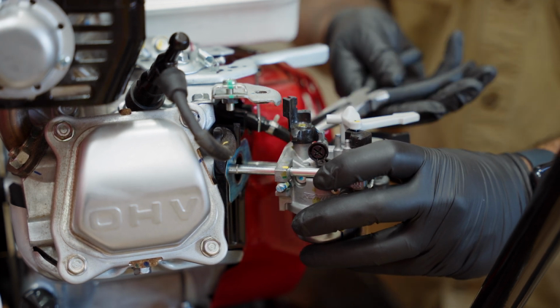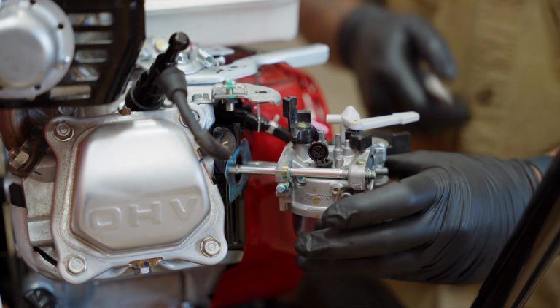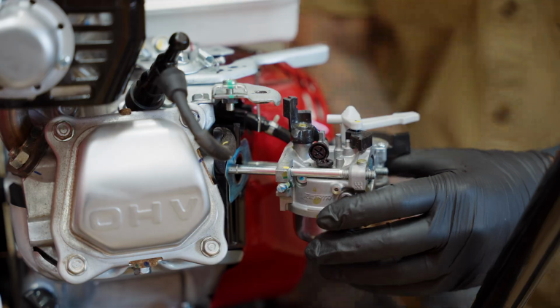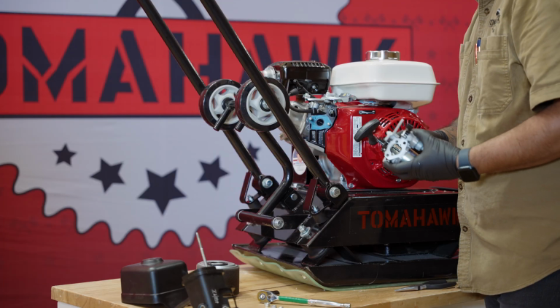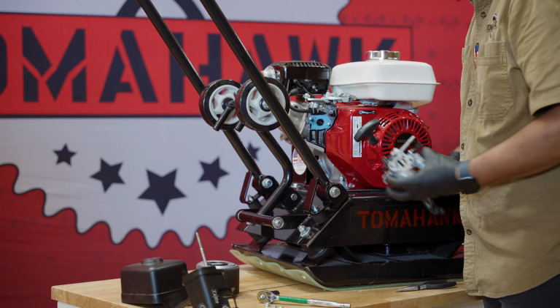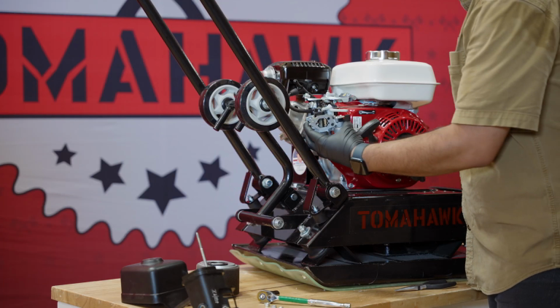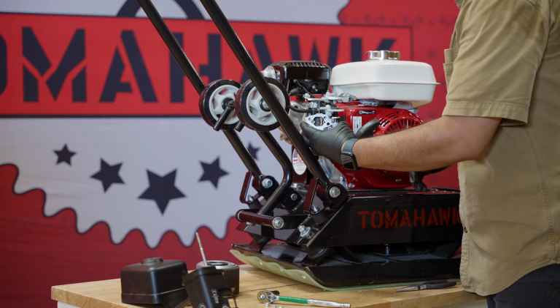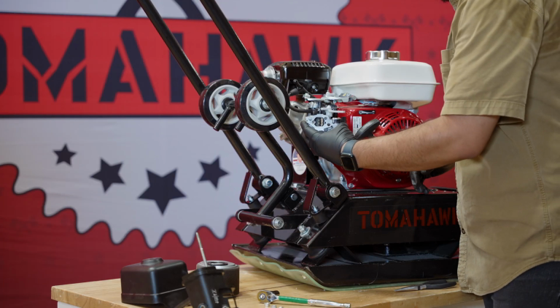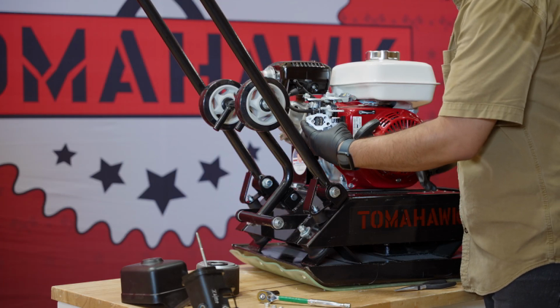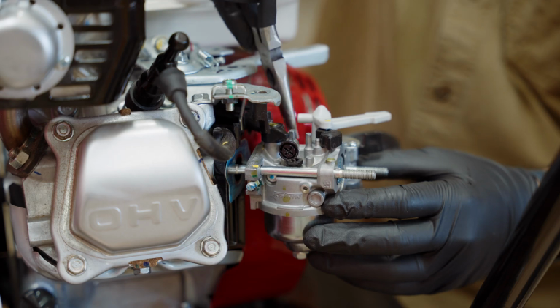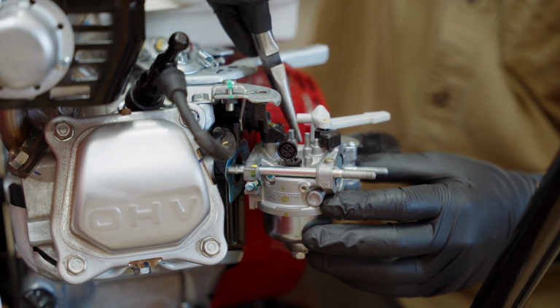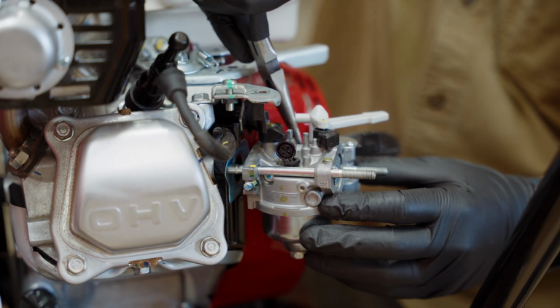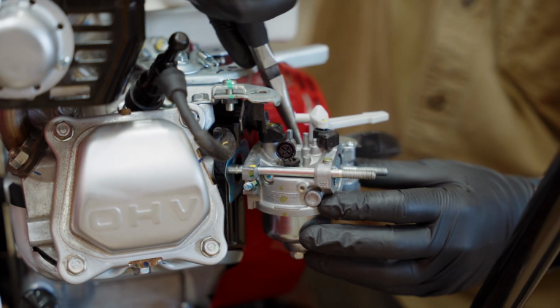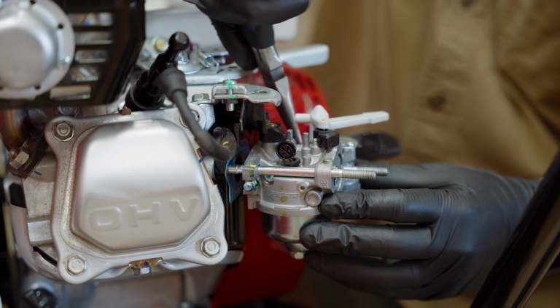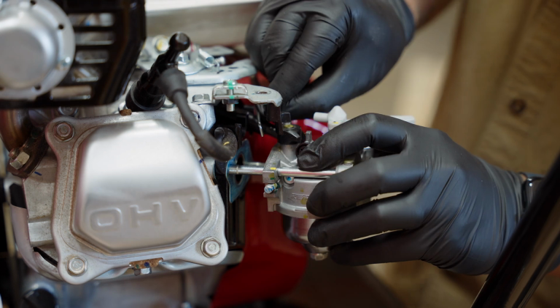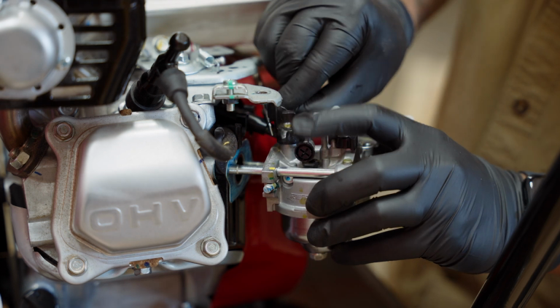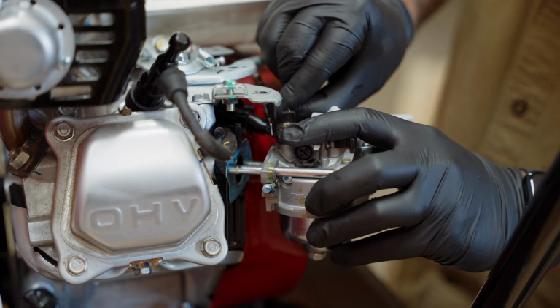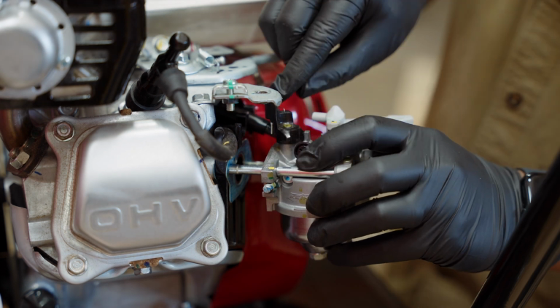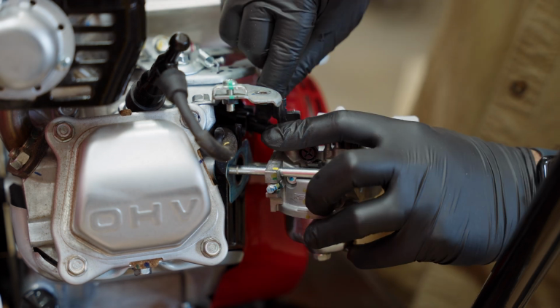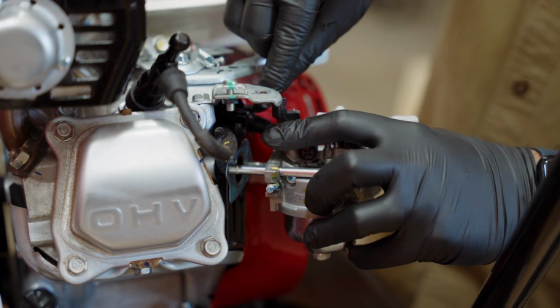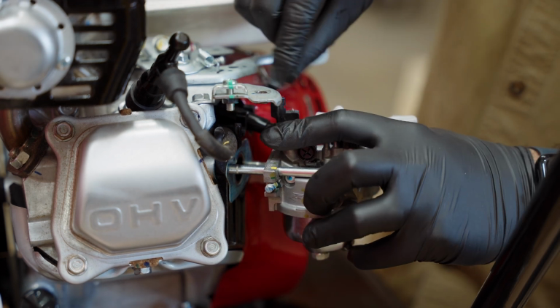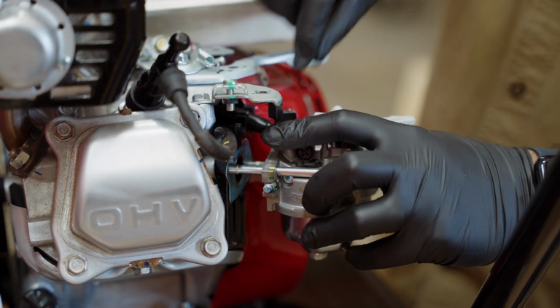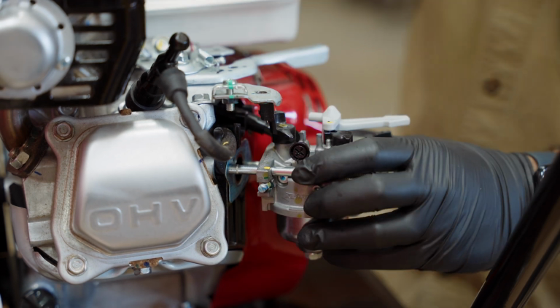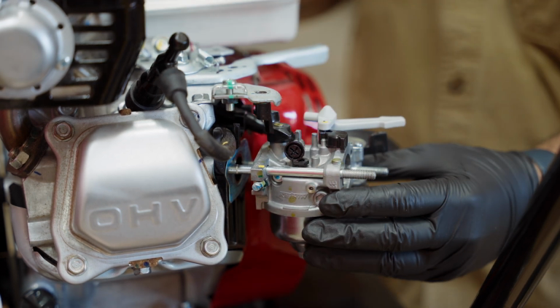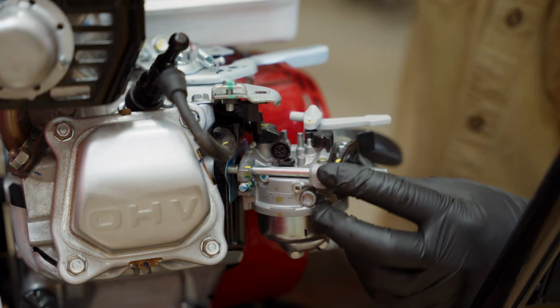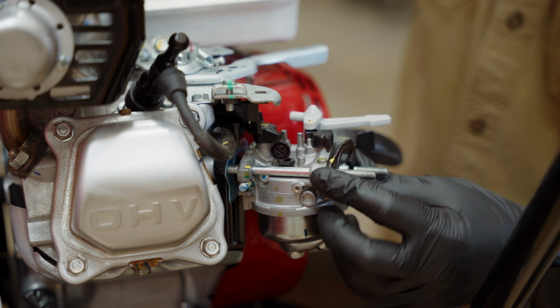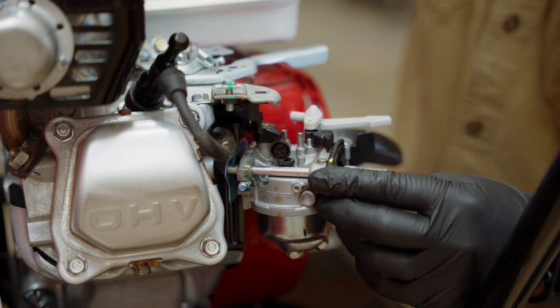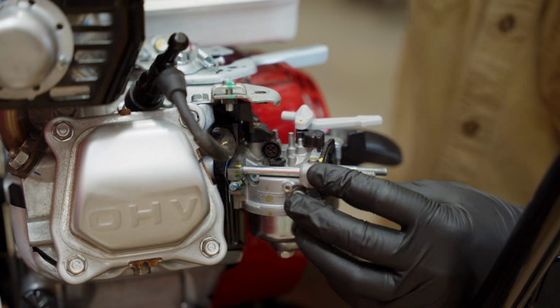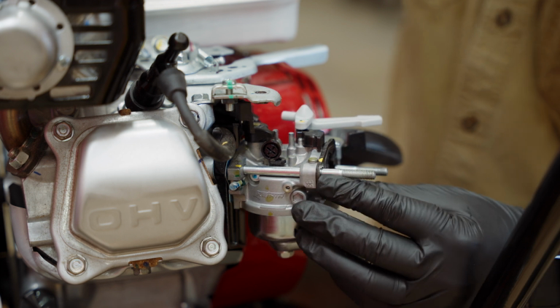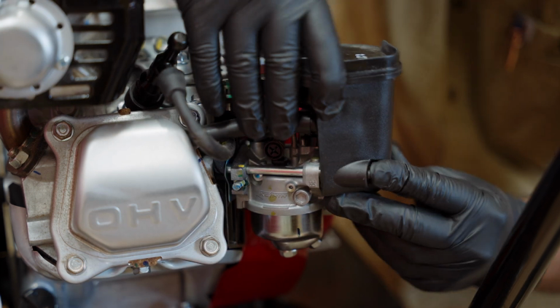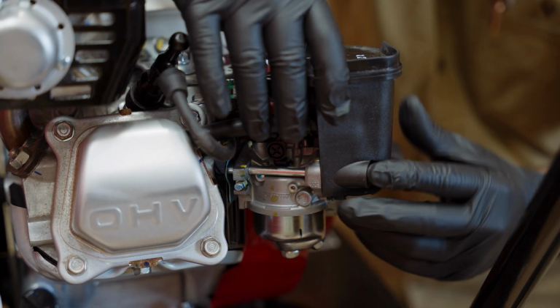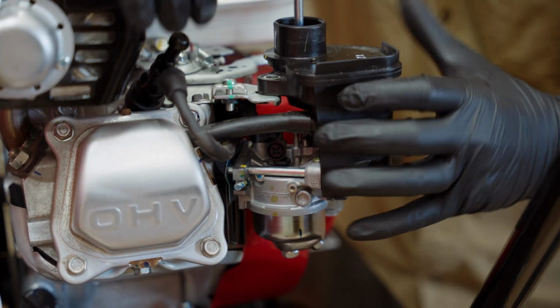Grab the new carburetor and gasket and place it onto the engine and reconnect the fuel line using needle-nose pliers. Then, reconnect the throttle bar and hook, securing it in place with the clip. Next, replace the spacer and cover while aligning it to the breather tube.